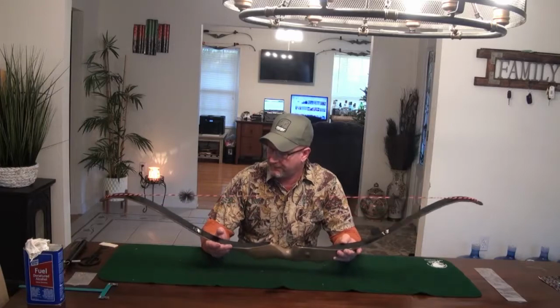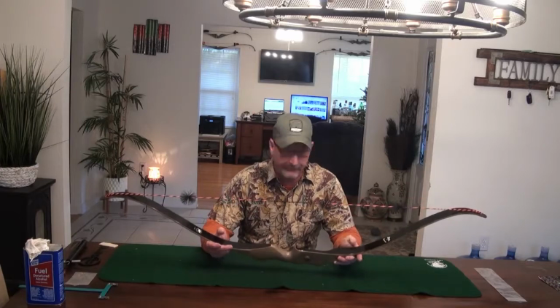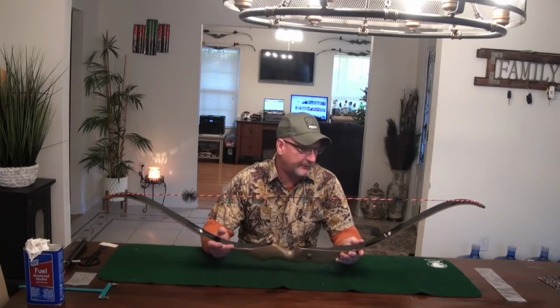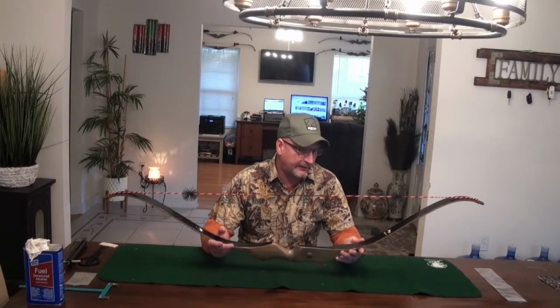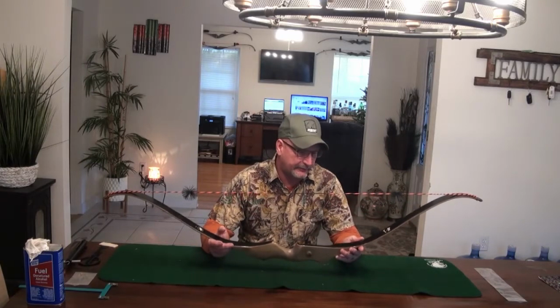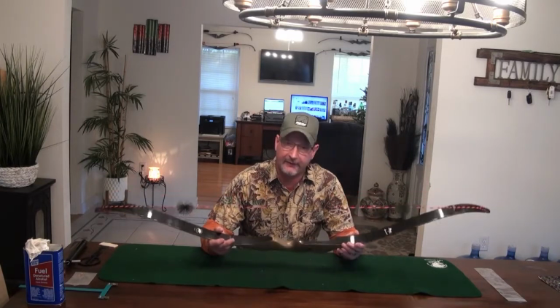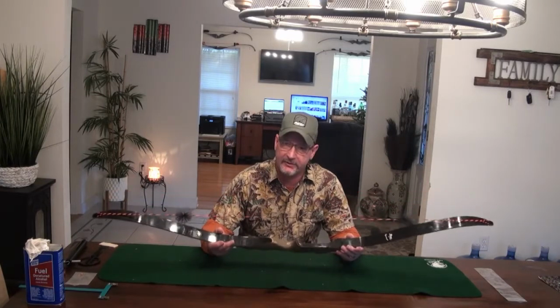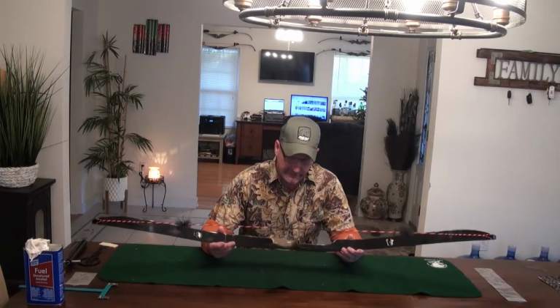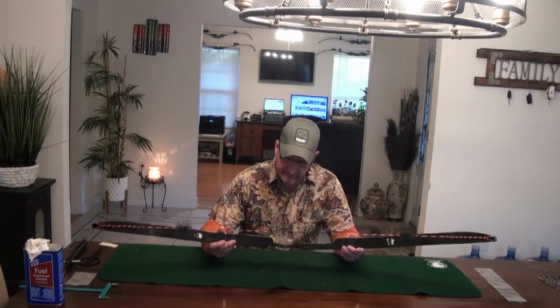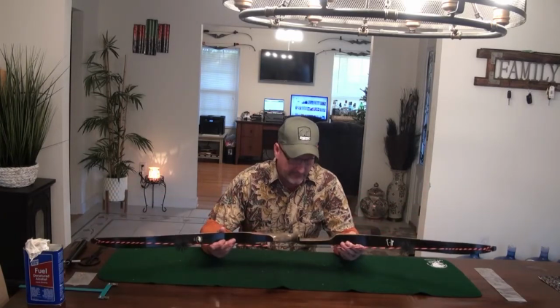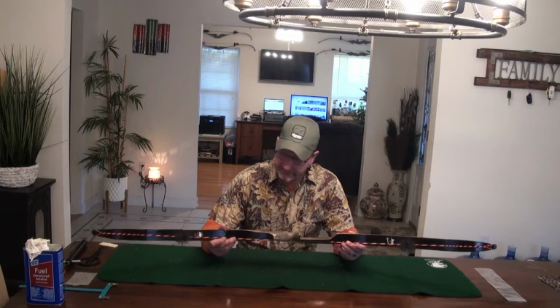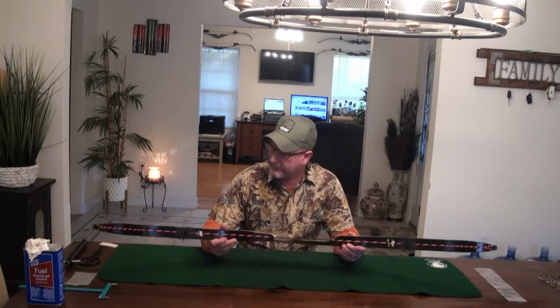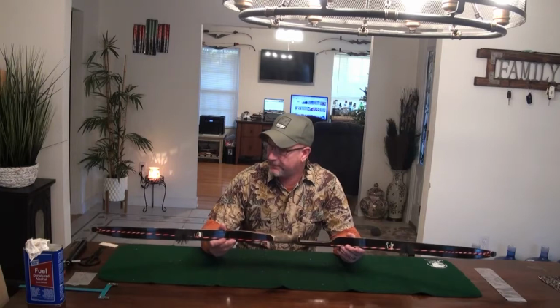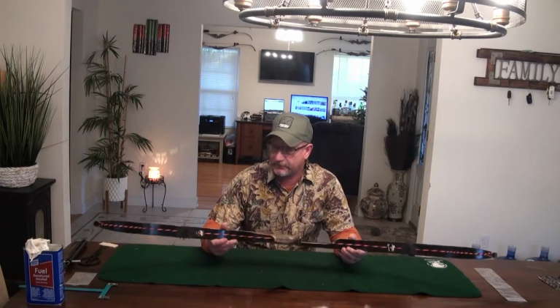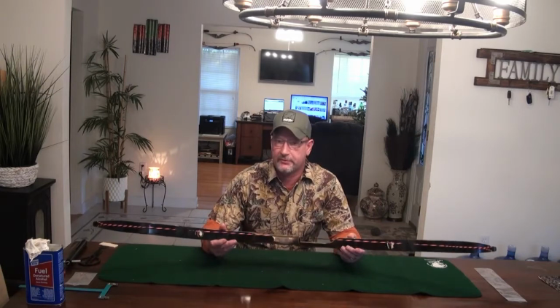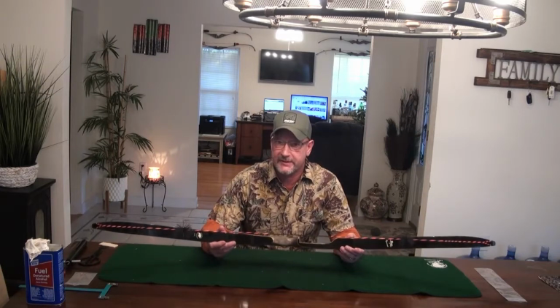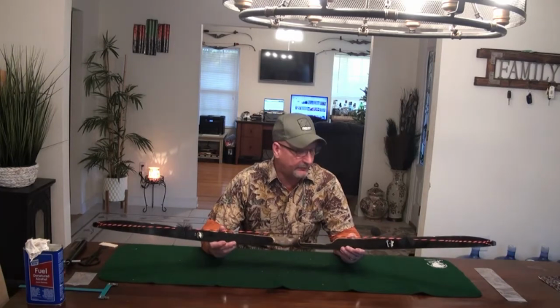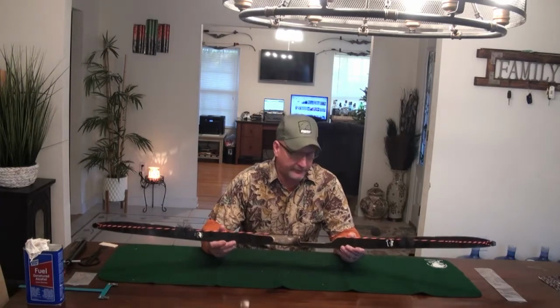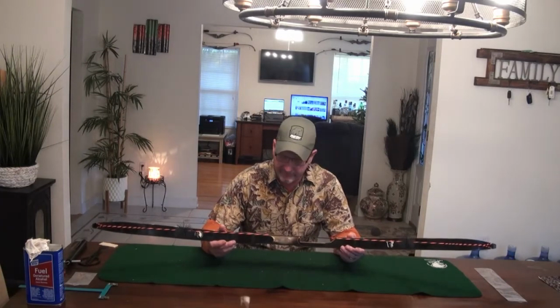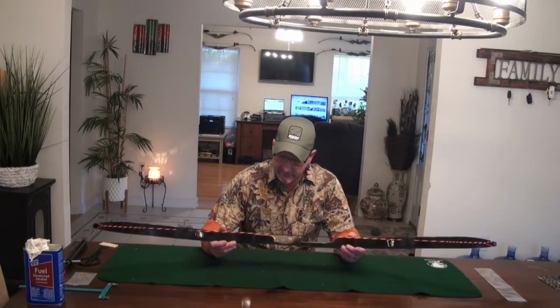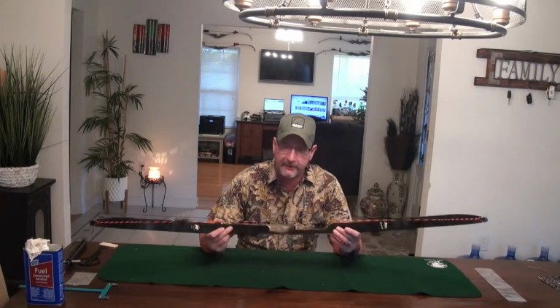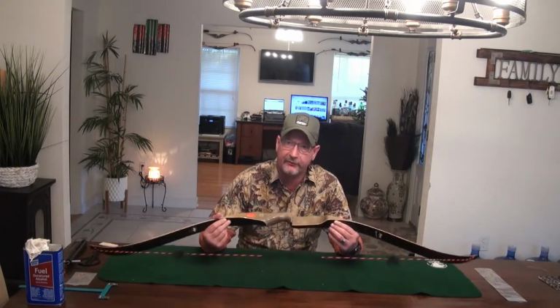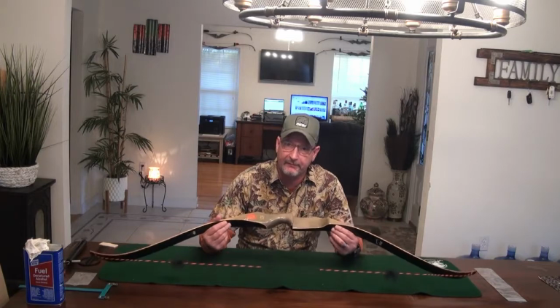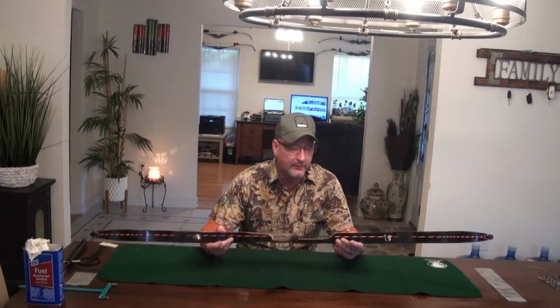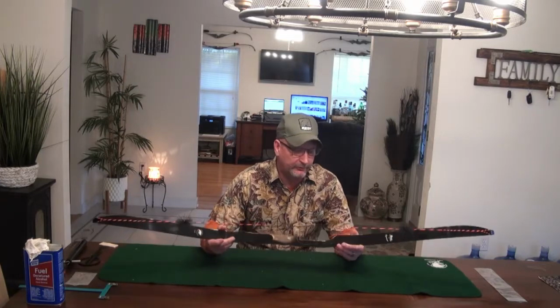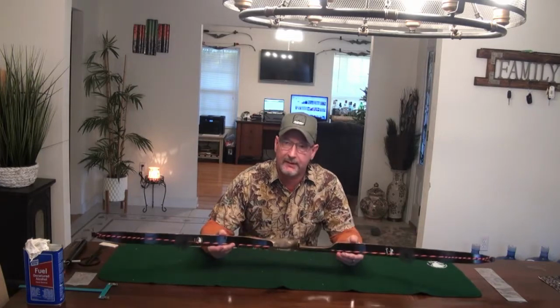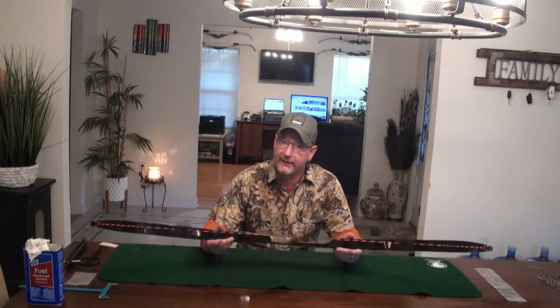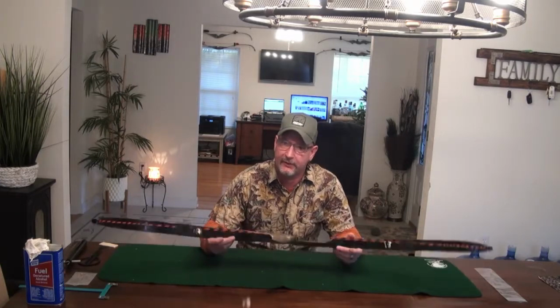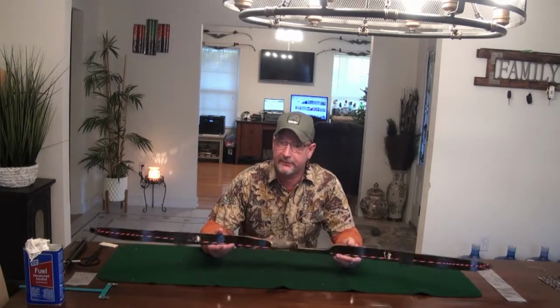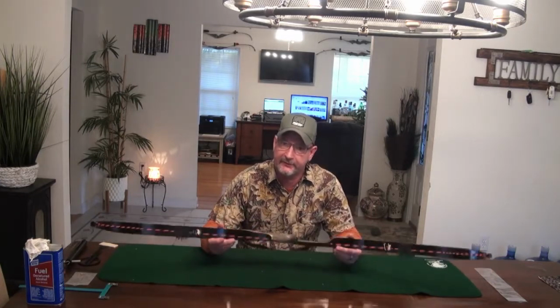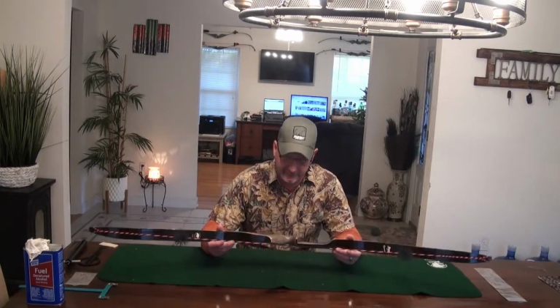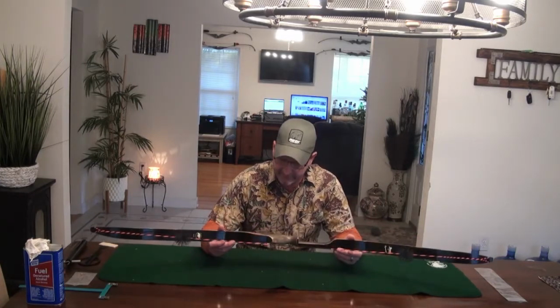I've been trying to find one of these for a lot of years because I had one years and years ago. They're really nice bows — they're short bows, and they're a pretty snappy bow too. So let's go get this bow set up, we'll talk about it, then we'll get out to the range, put it through its paces, and see how it does.